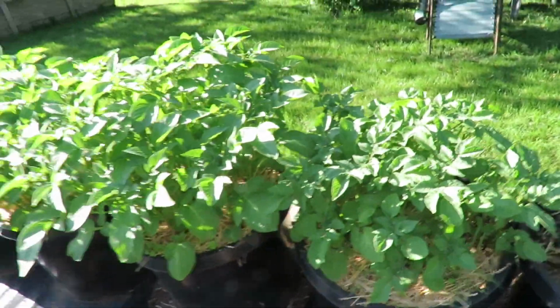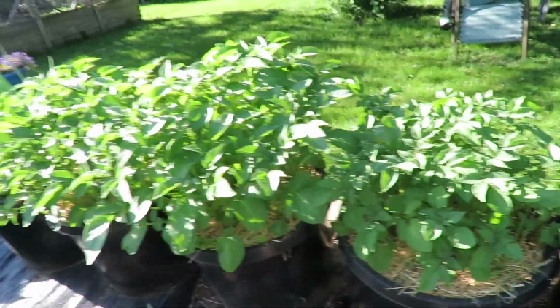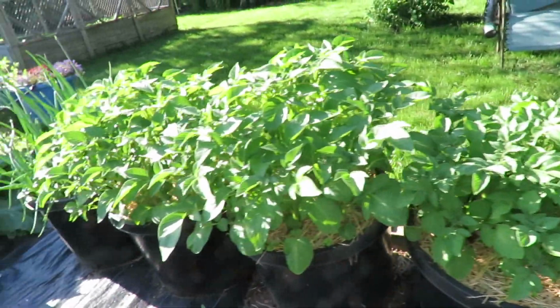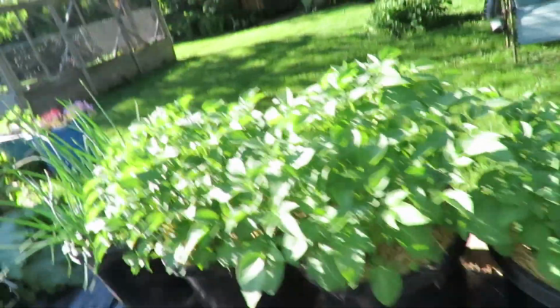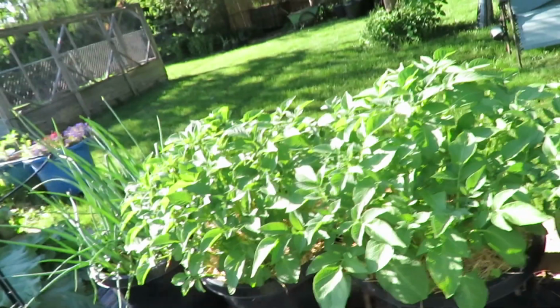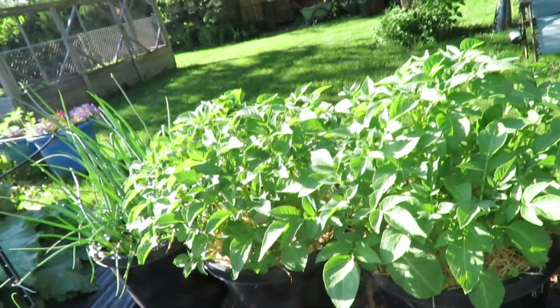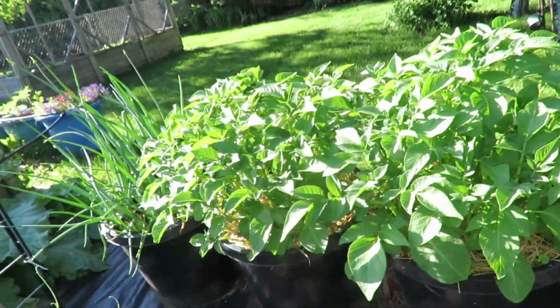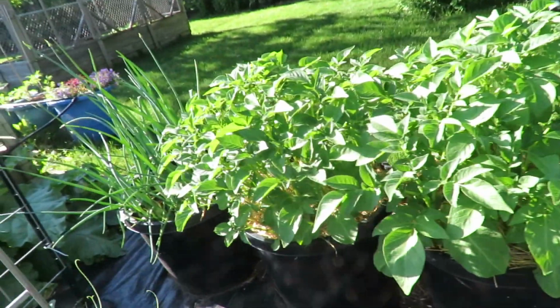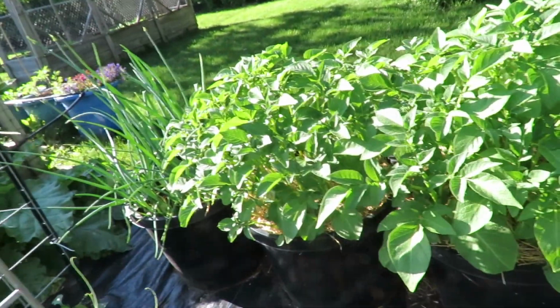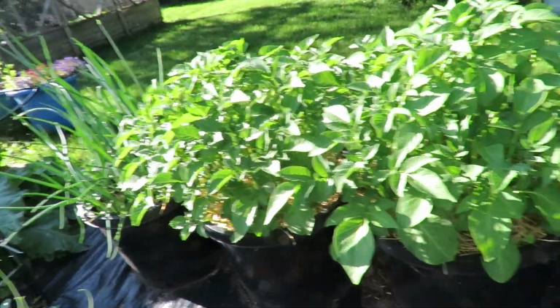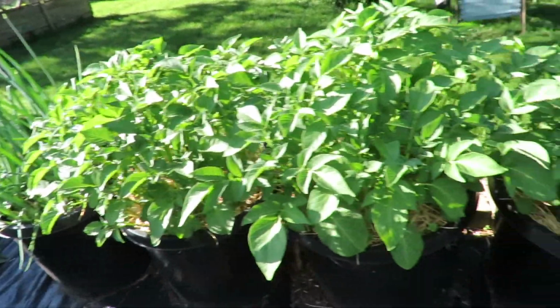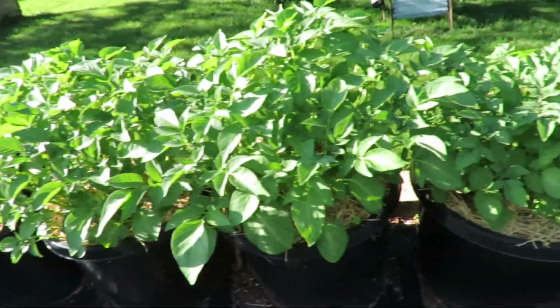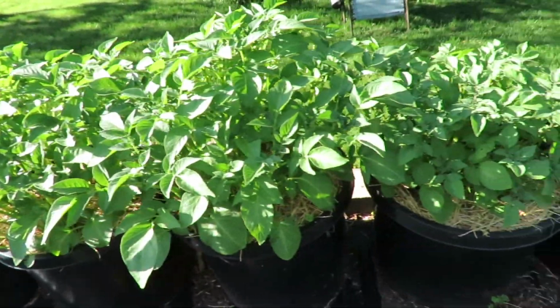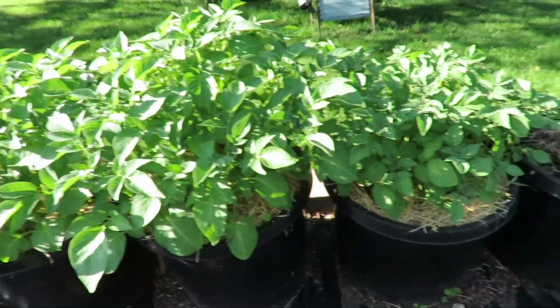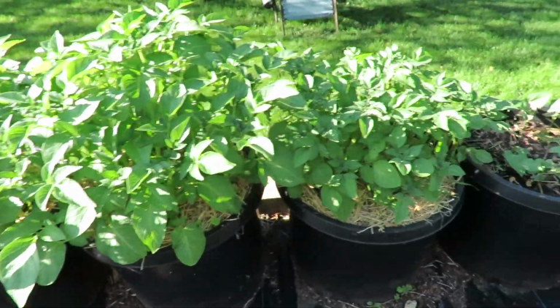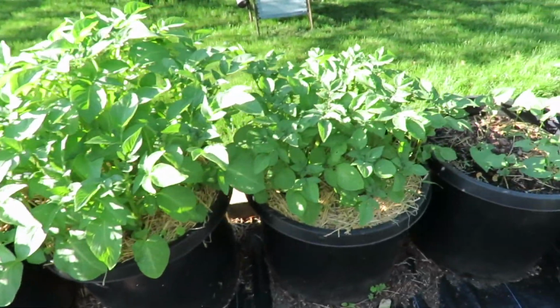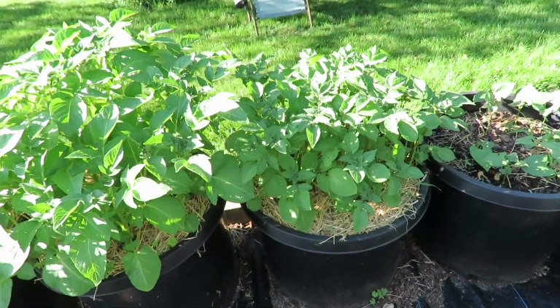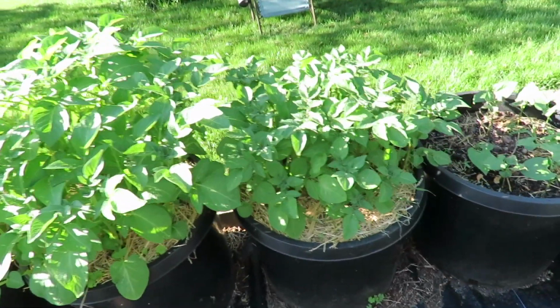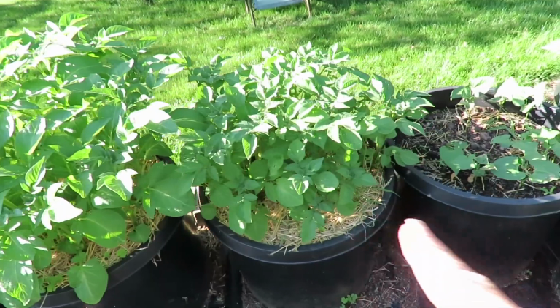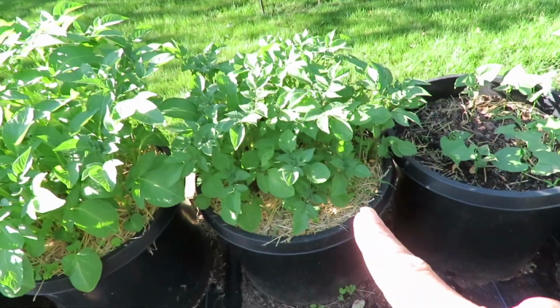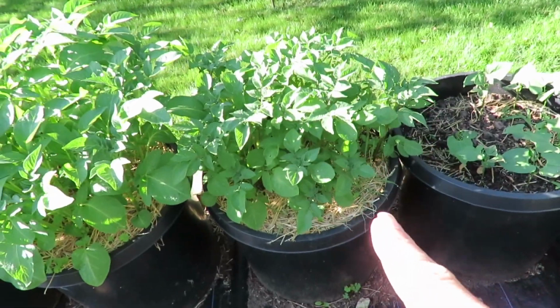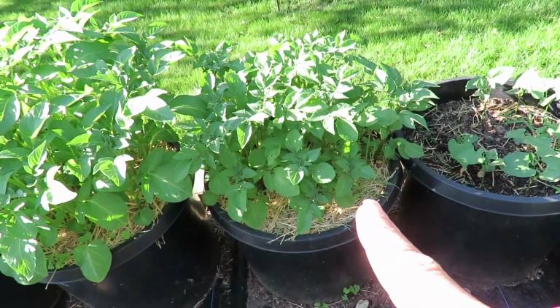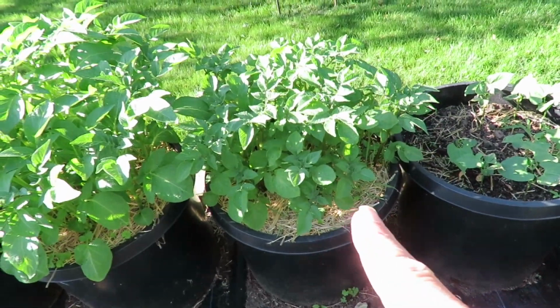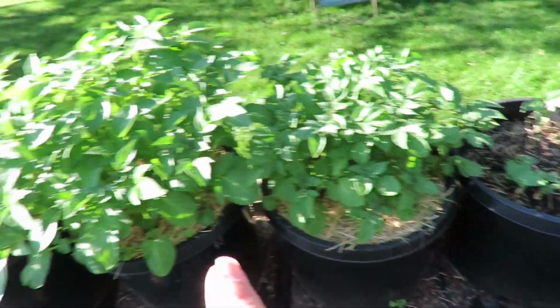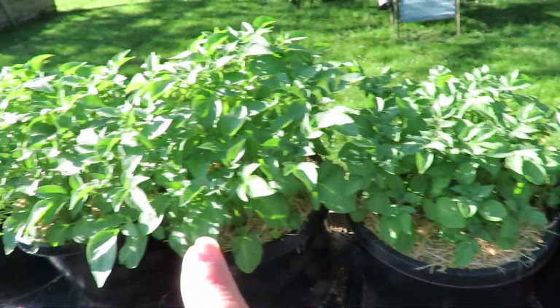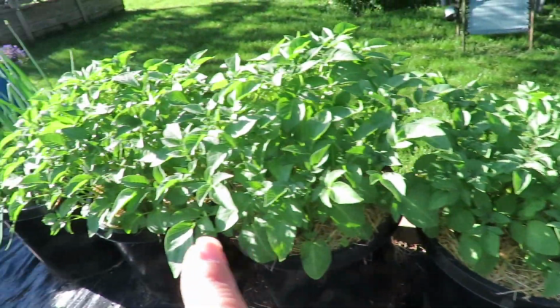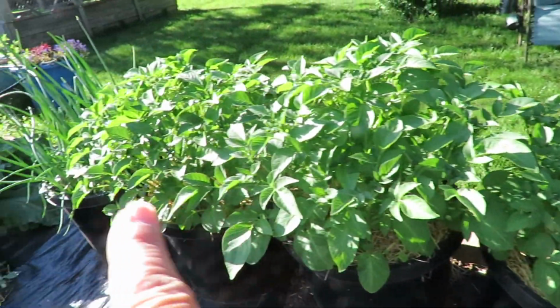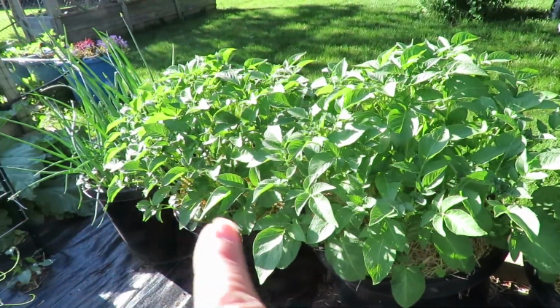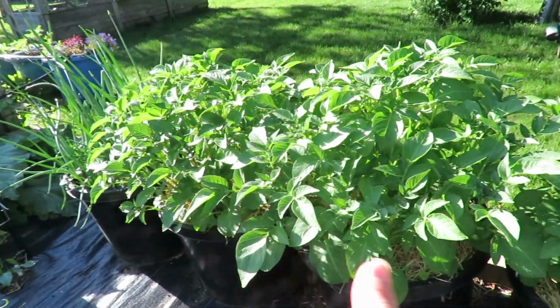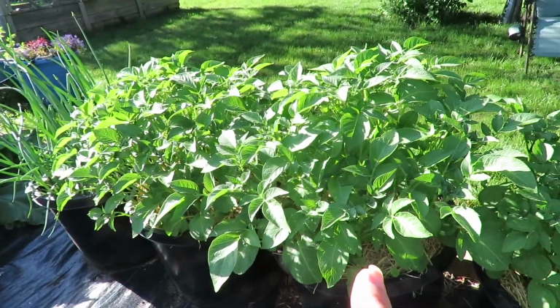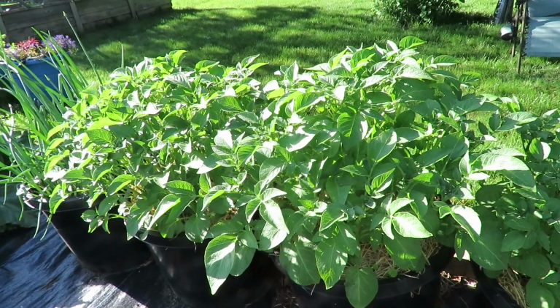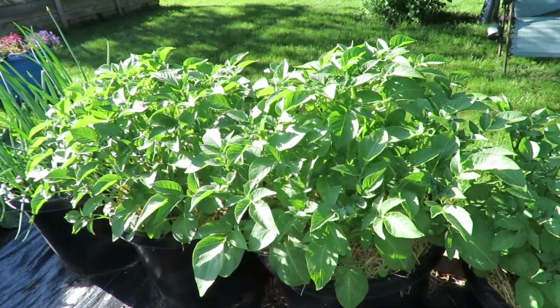Potatoes are all doing really well. The short ones here are blue potatoes, and then these two are the white potatoes.